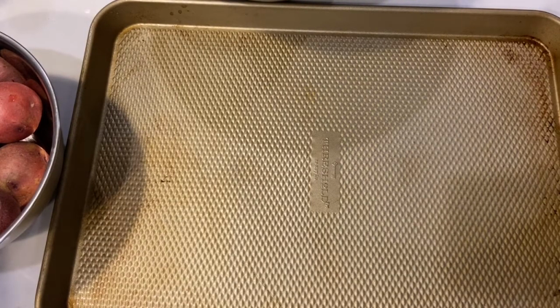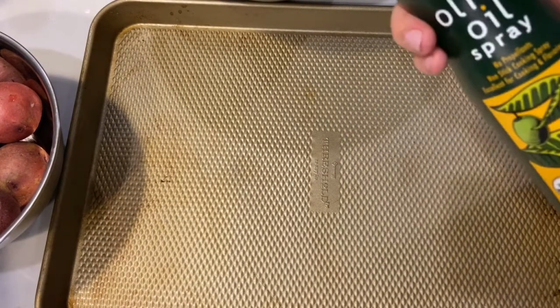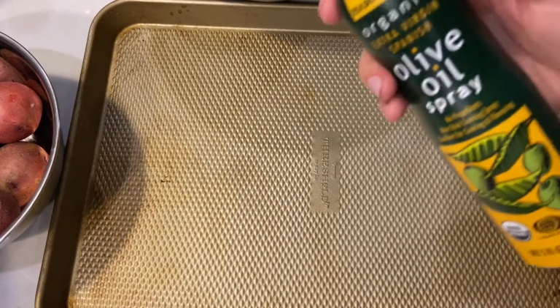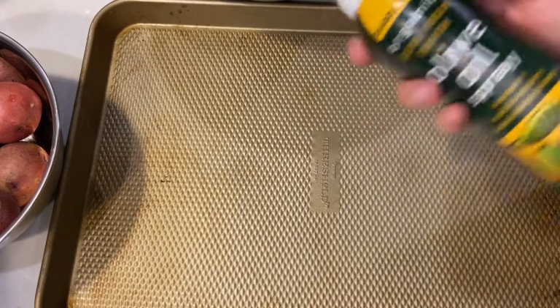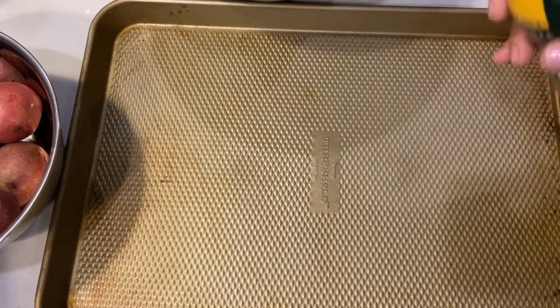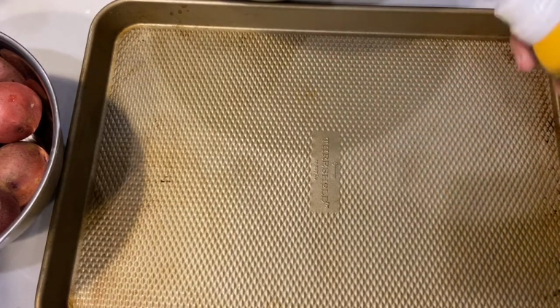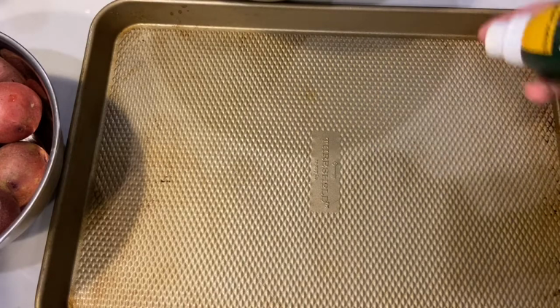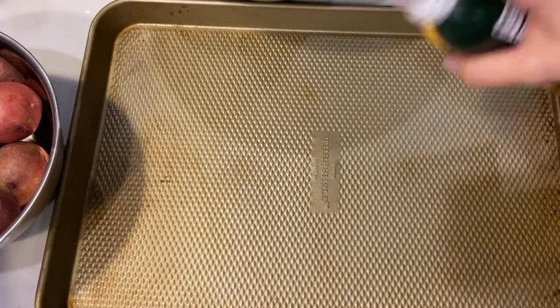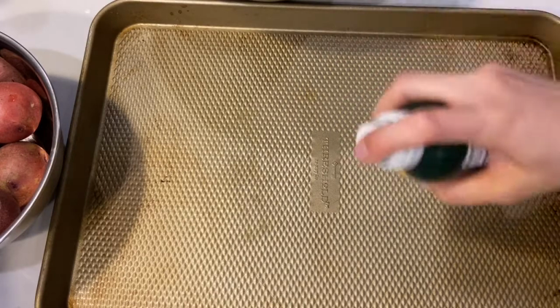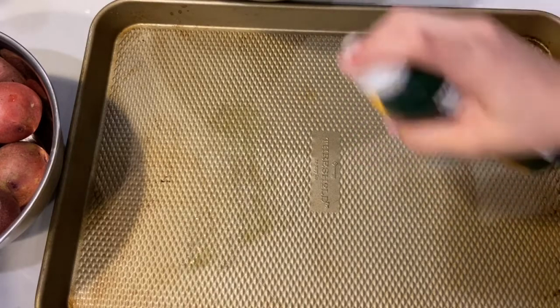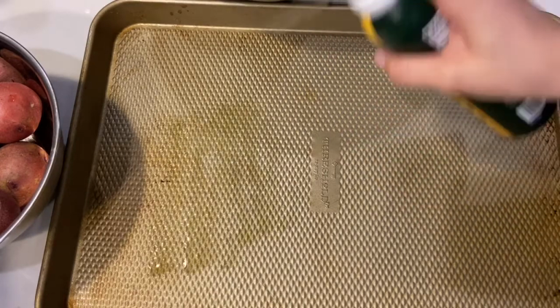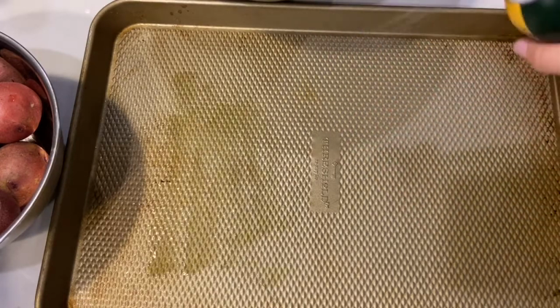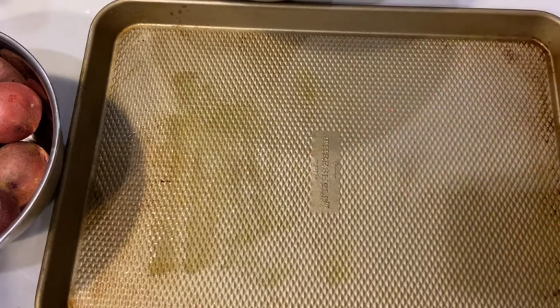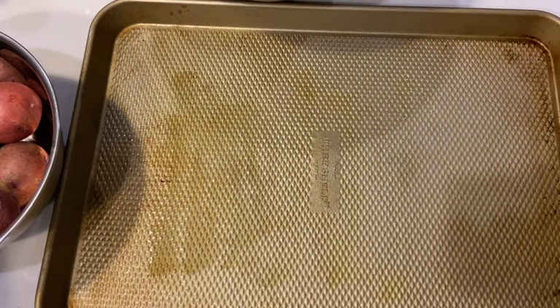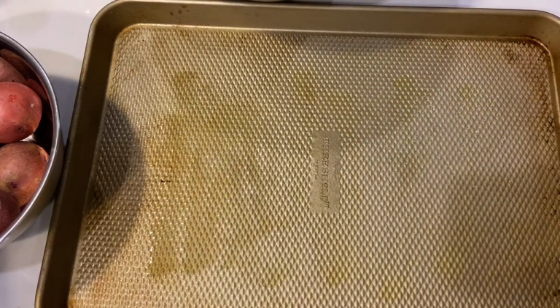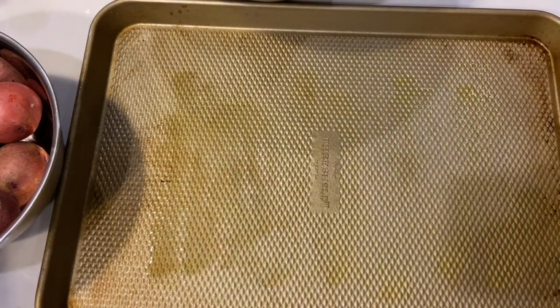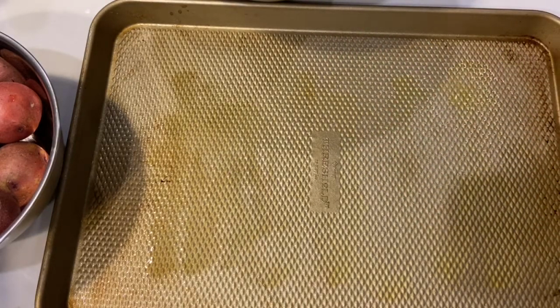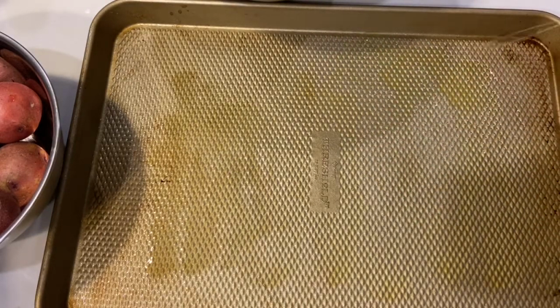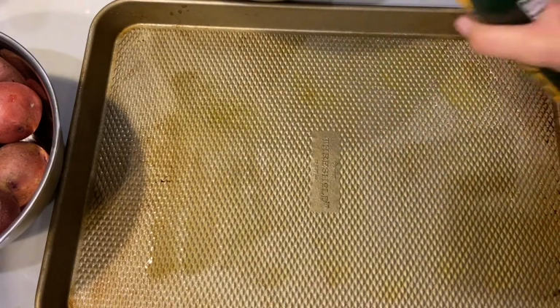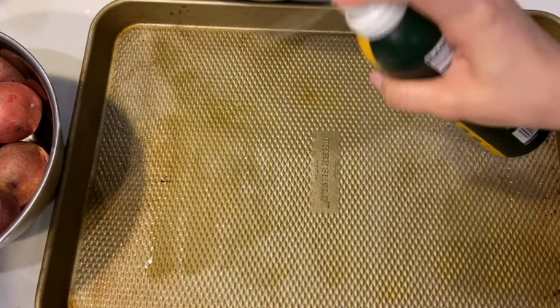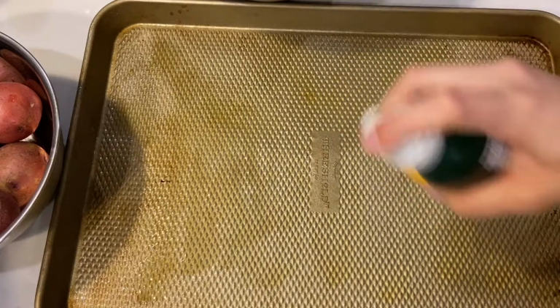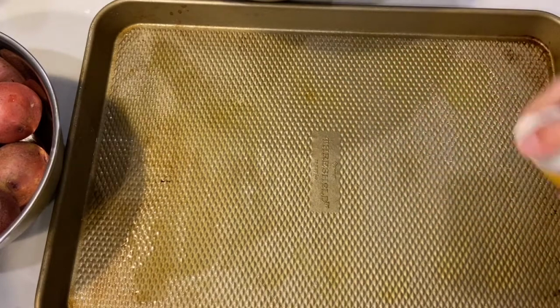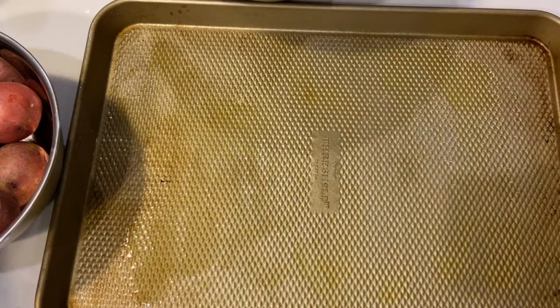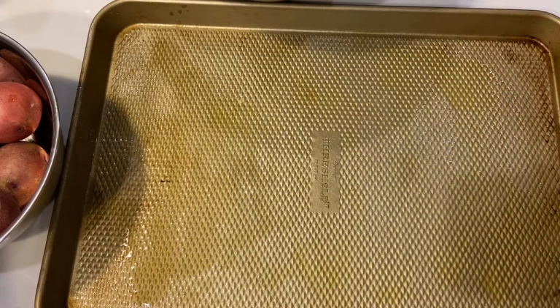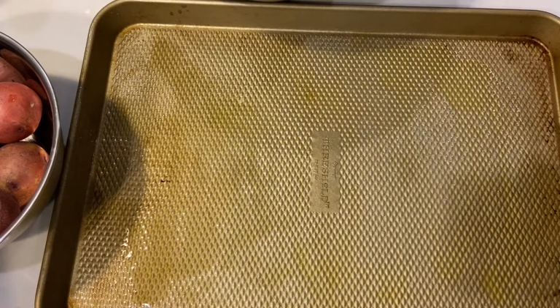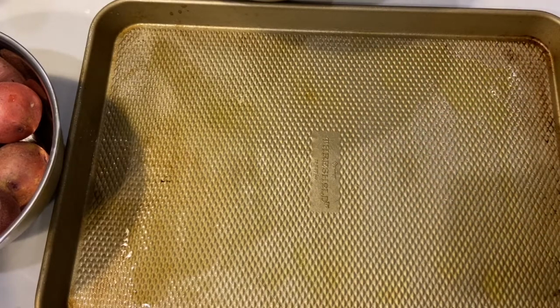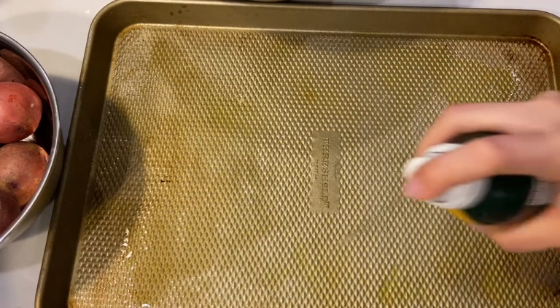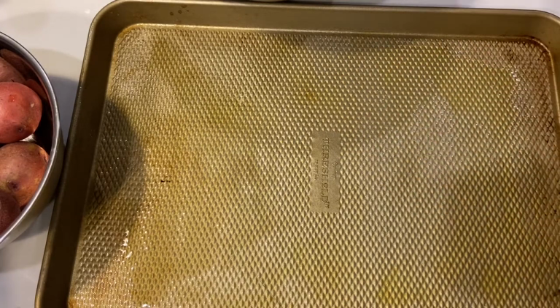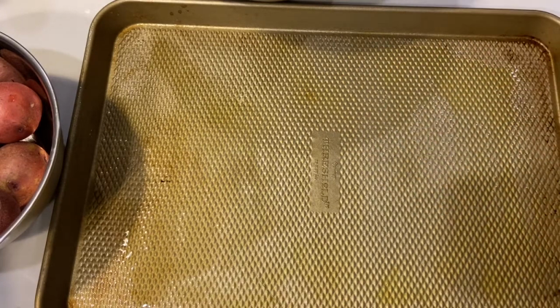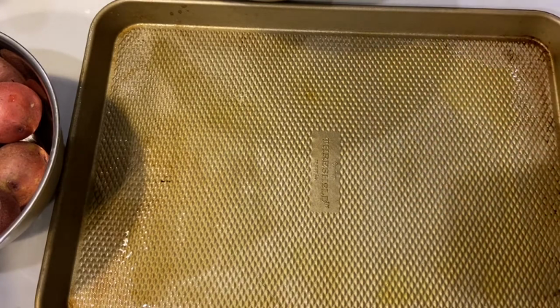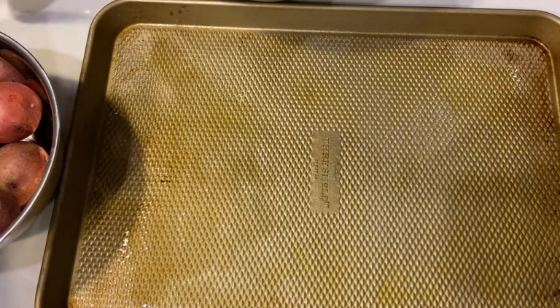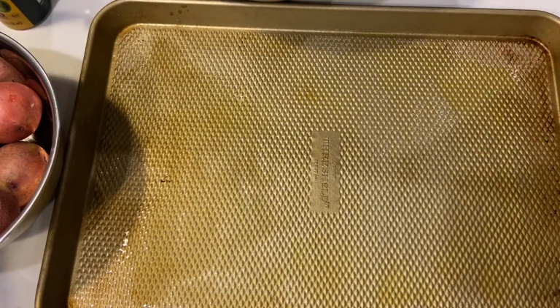Now I'm going to take my olive oil spray — you can just drizzle a little olive oil — and kind of grease my pan. I'm going to put my potatoes on this pan as well, so I'm going to make sure I get a little bit extra on there.